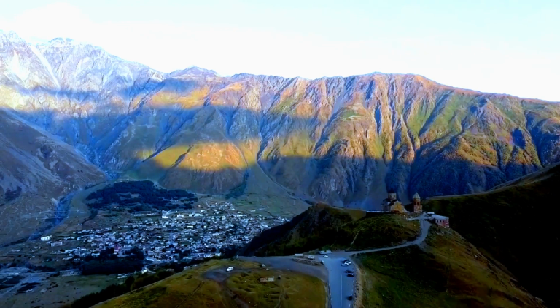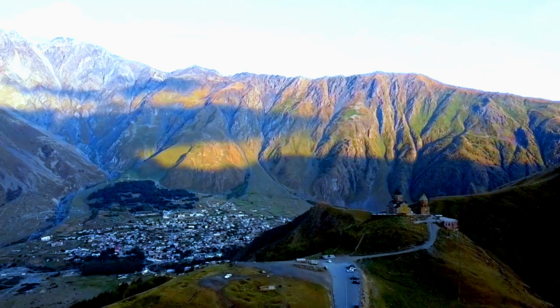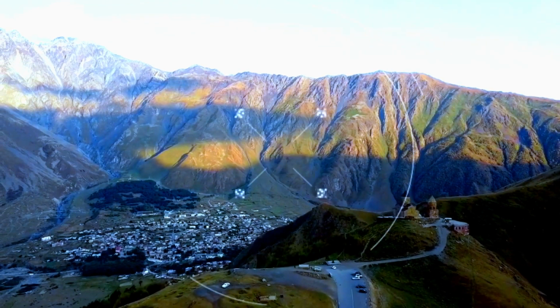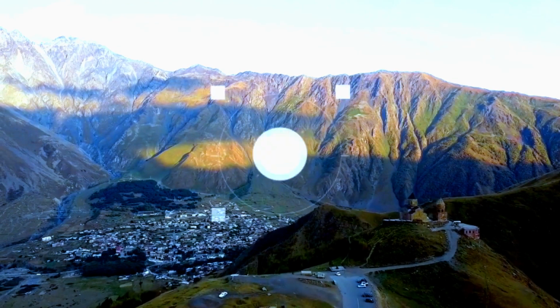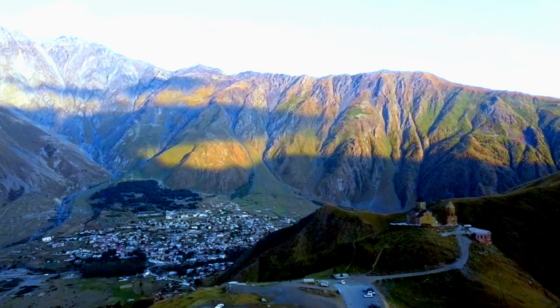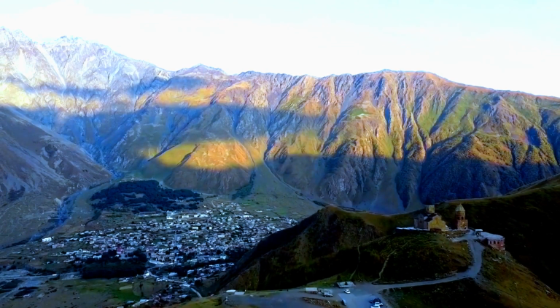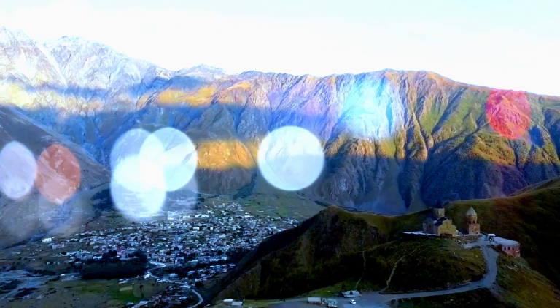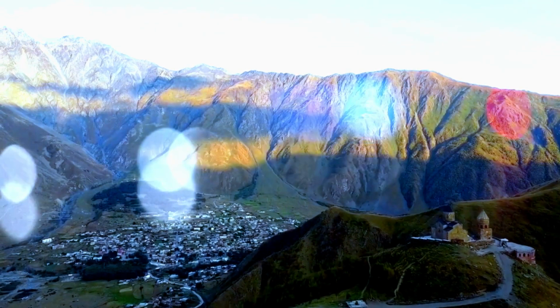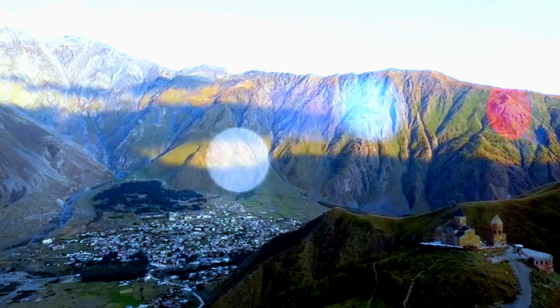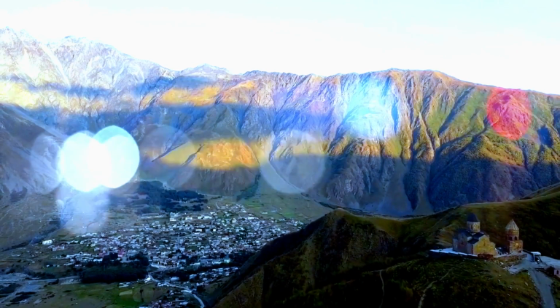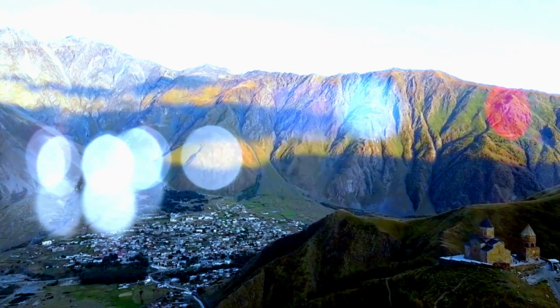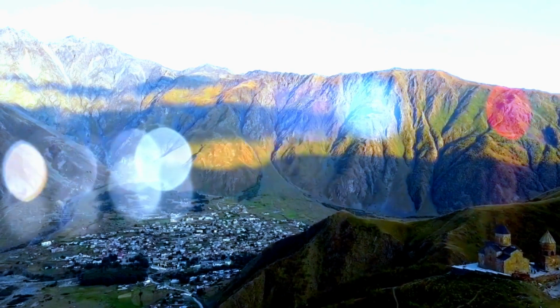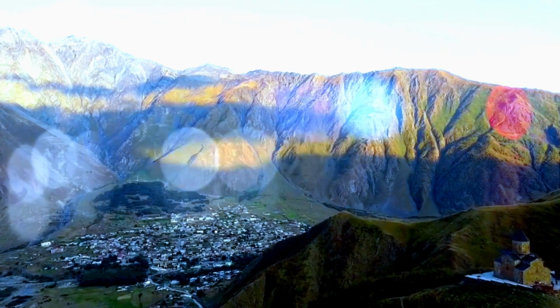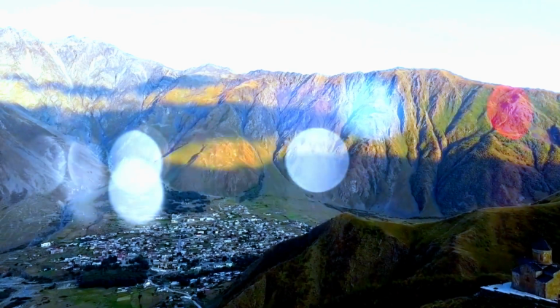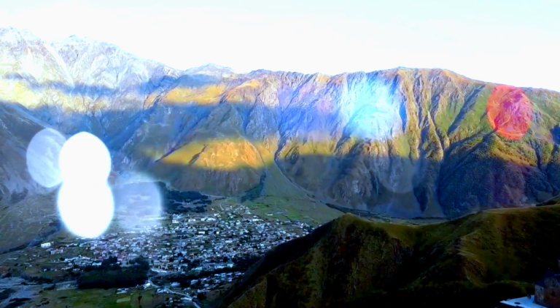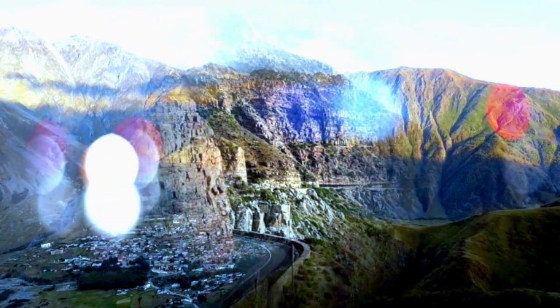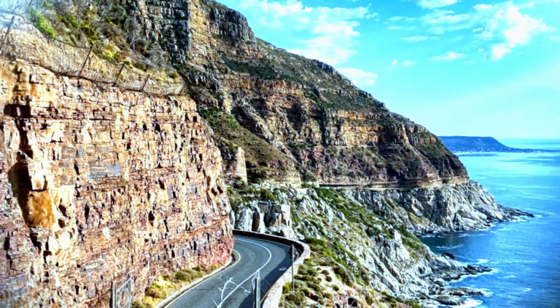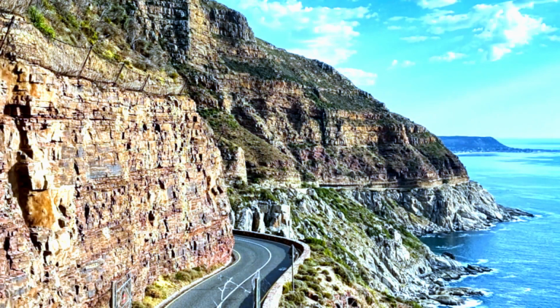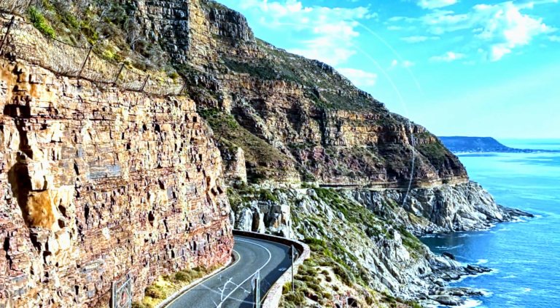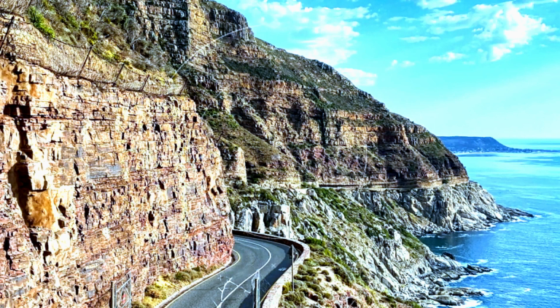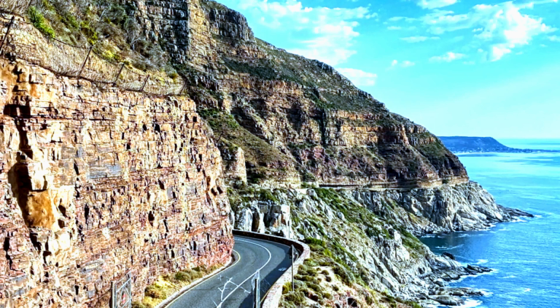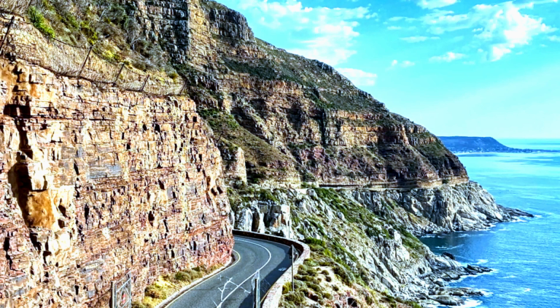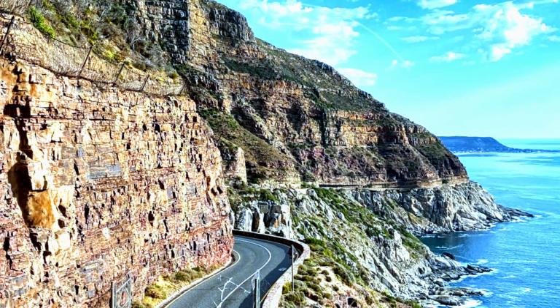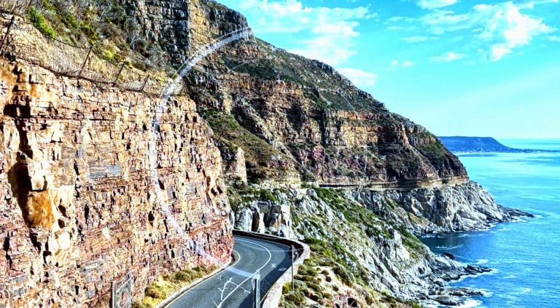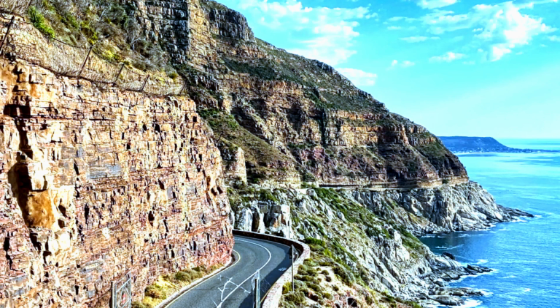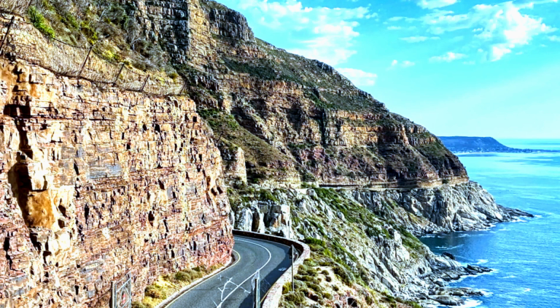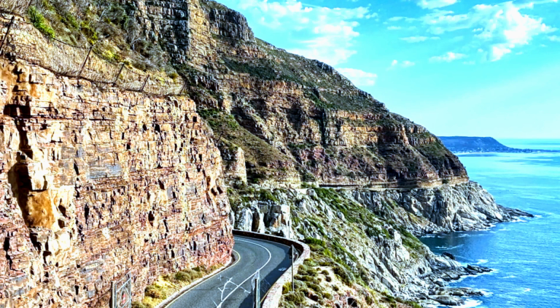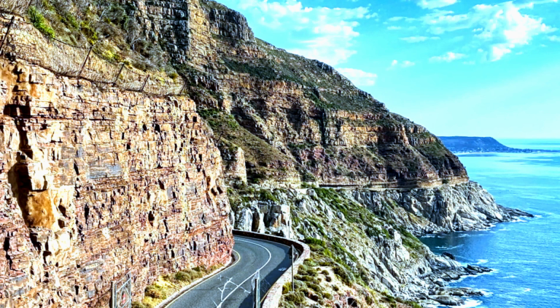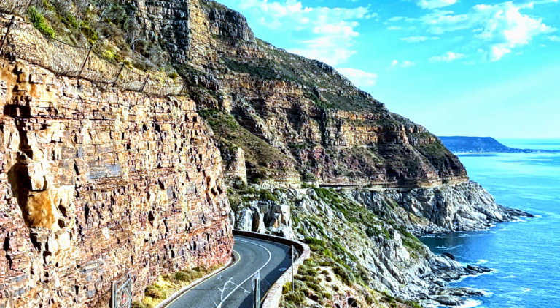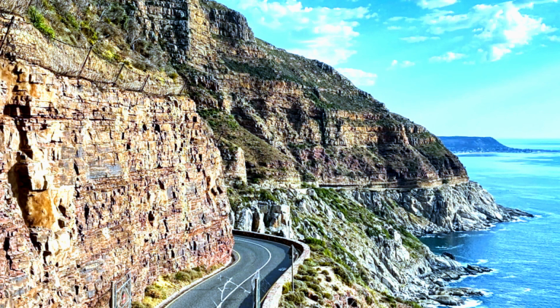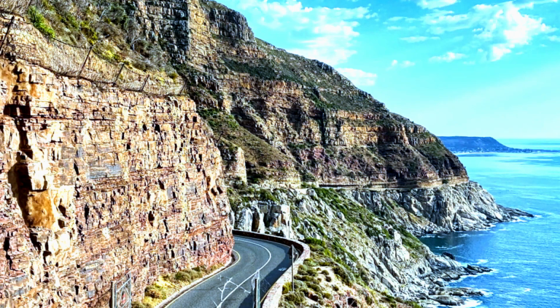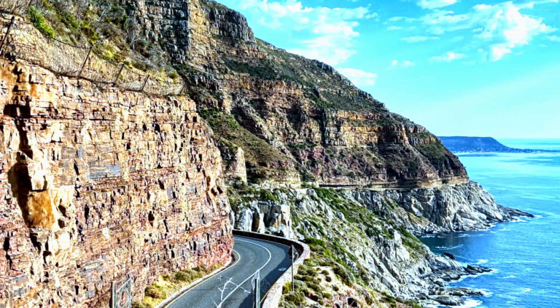crashing waves, and sun-kissed shores. Chapman's Peak Drive is a symphony of natural beauty, a harmonious blend of land and sea.